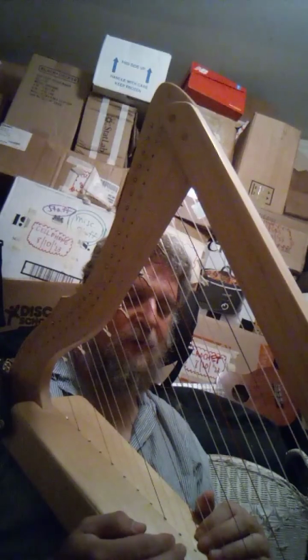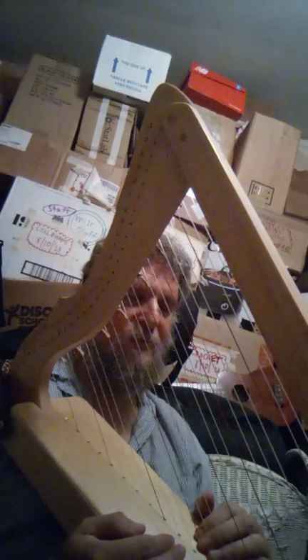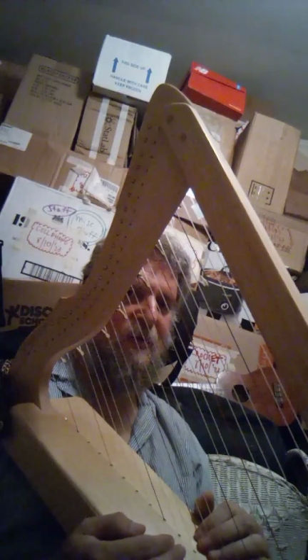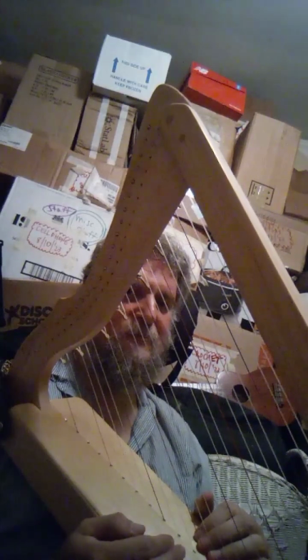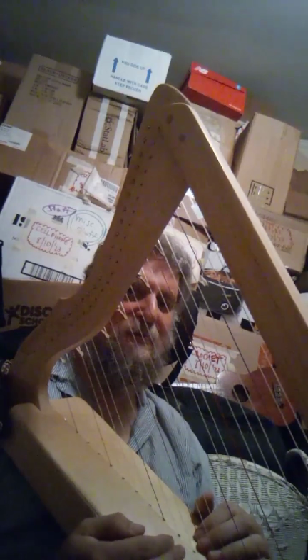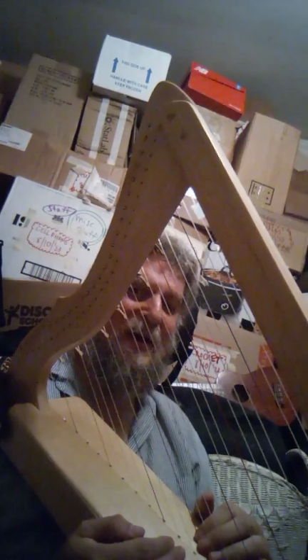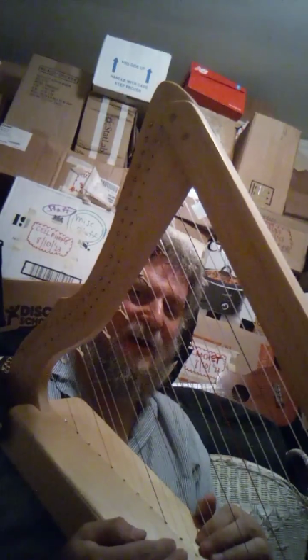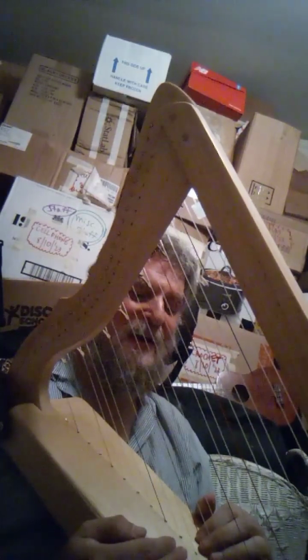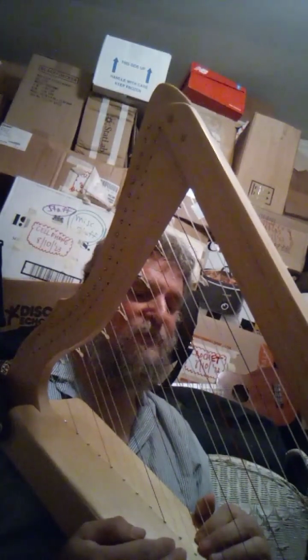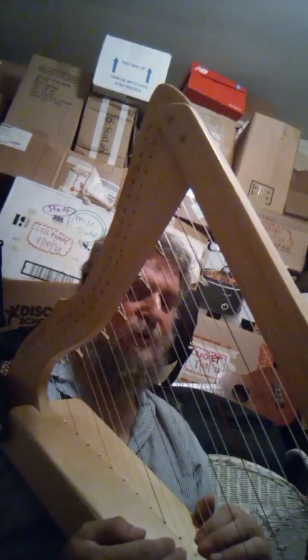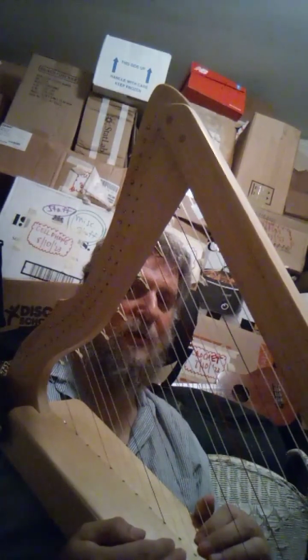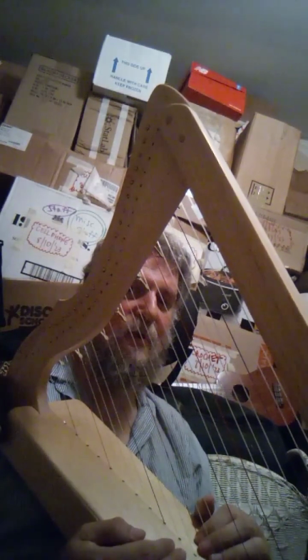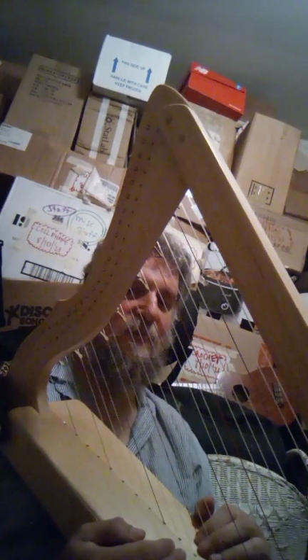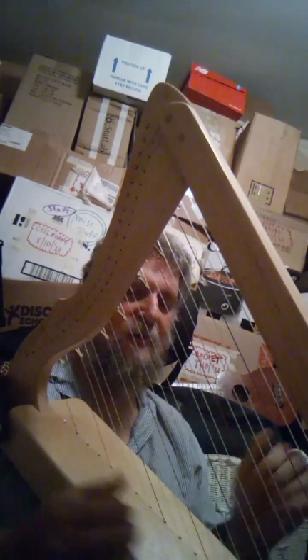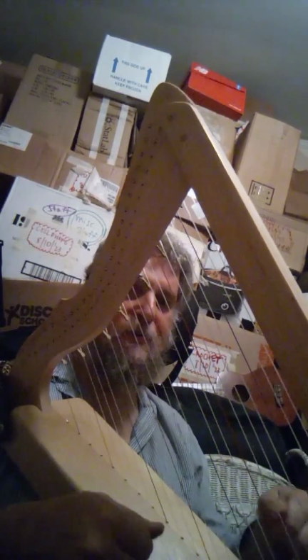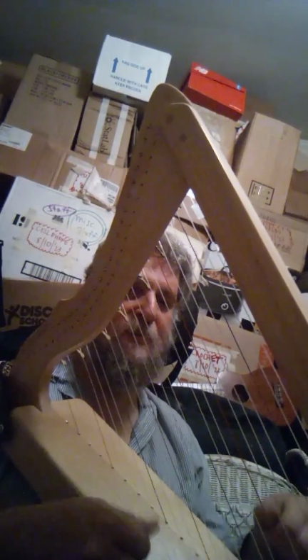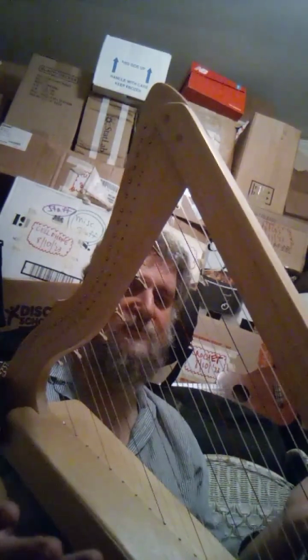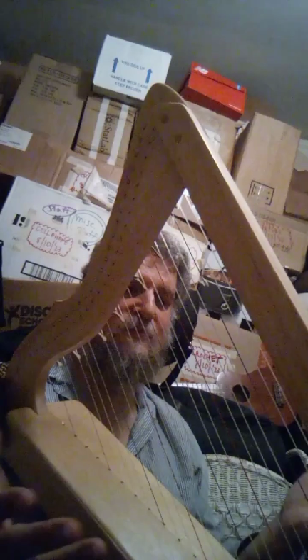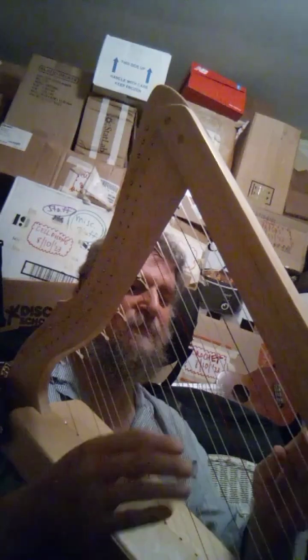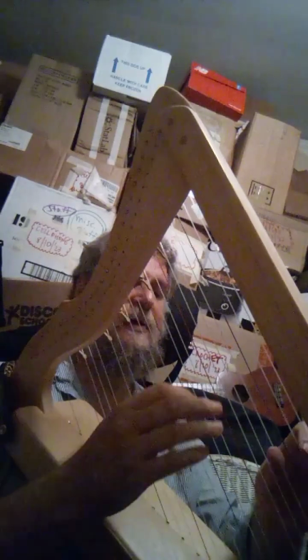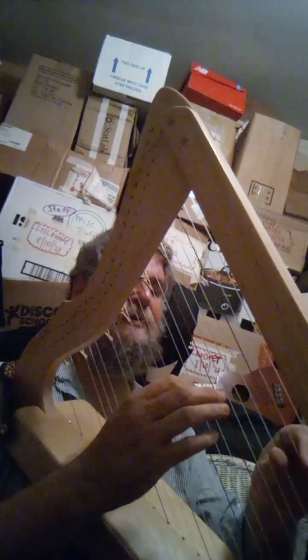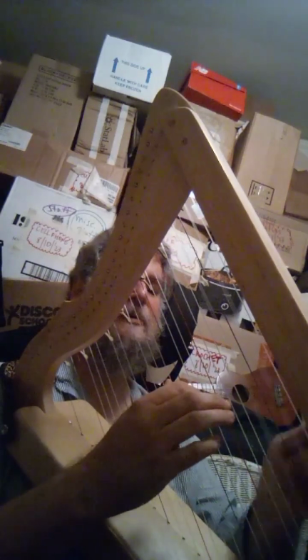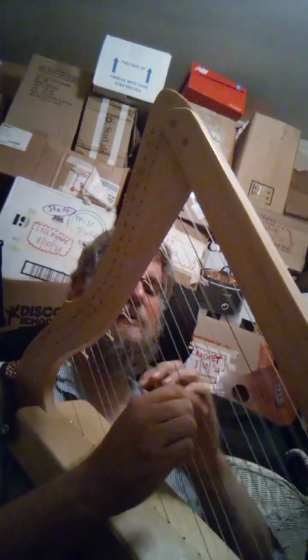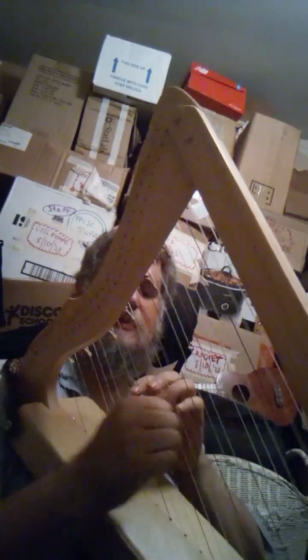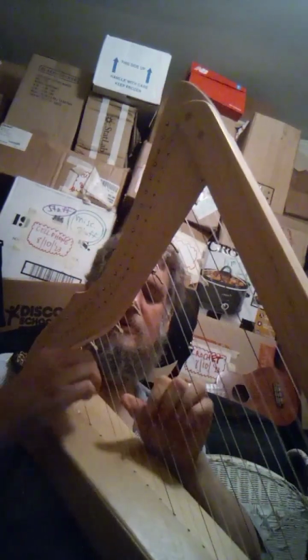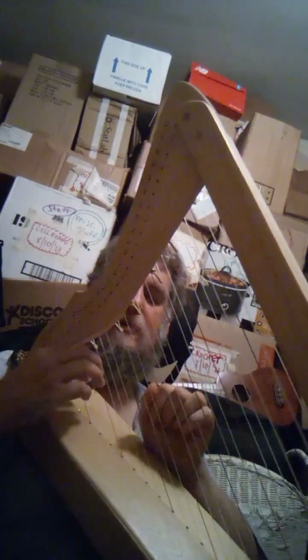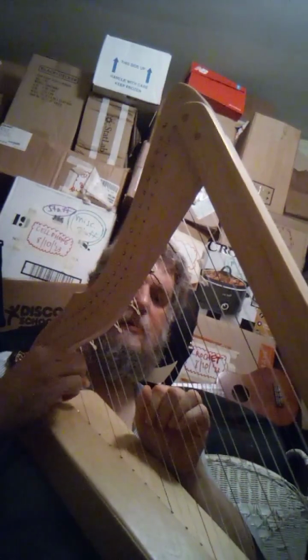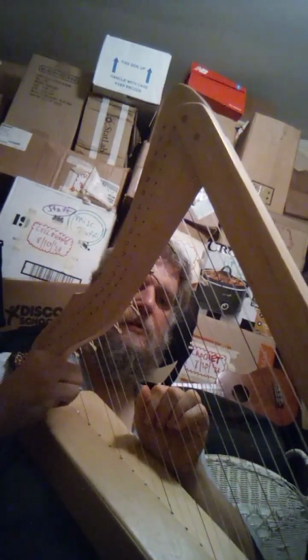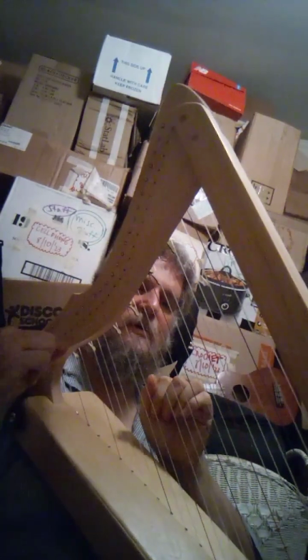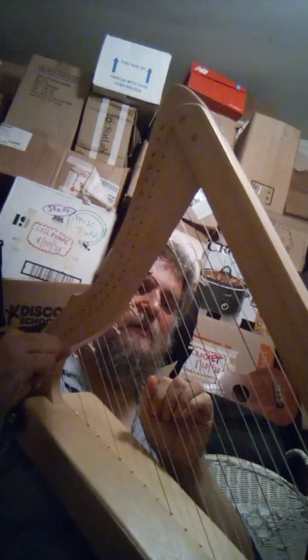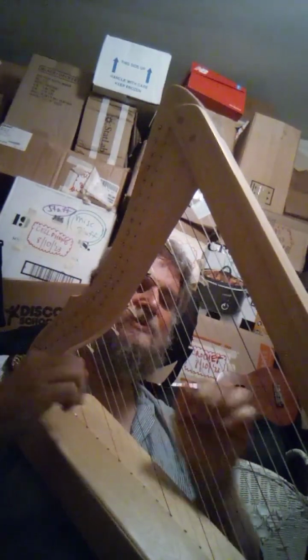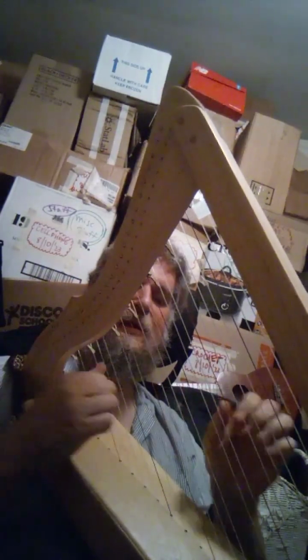I told the Harpsicle folks: you ought to break all your harps and then re-glue them, because it just sounds fantastic — absolutely fantastic. Angelic.